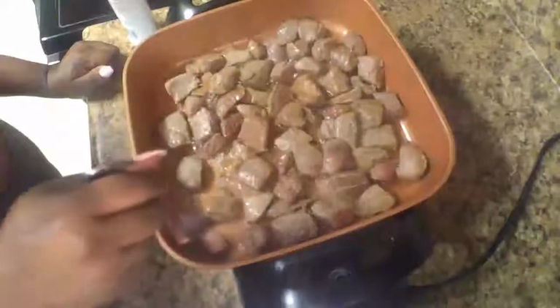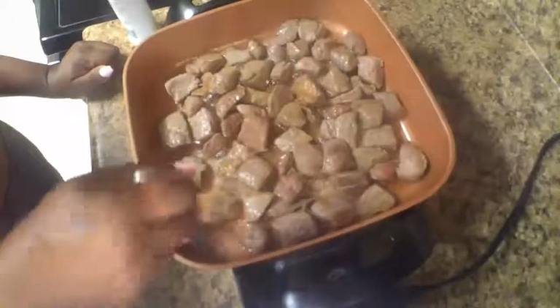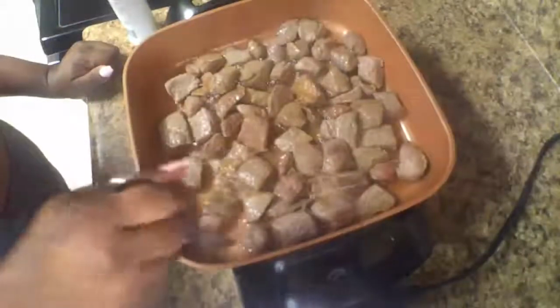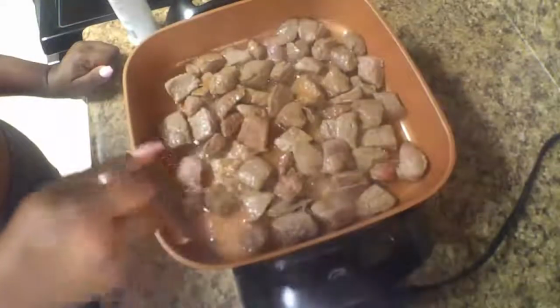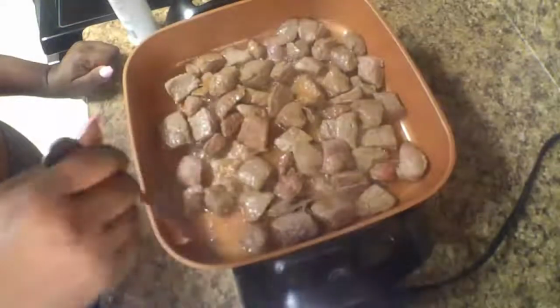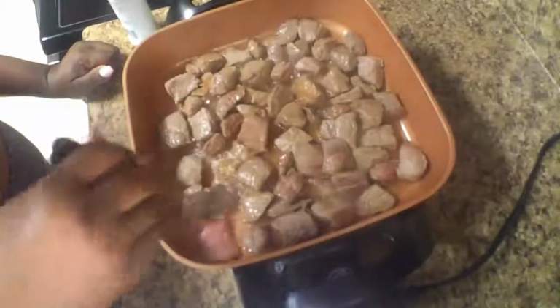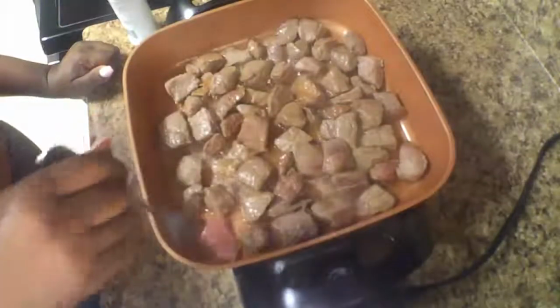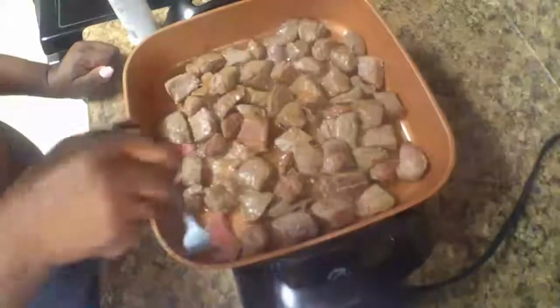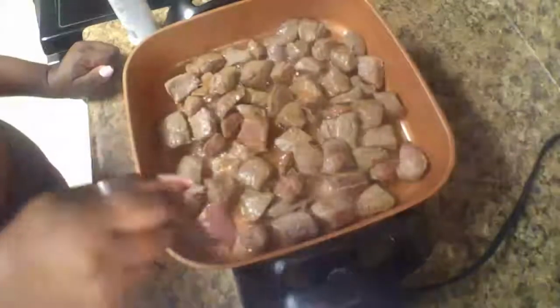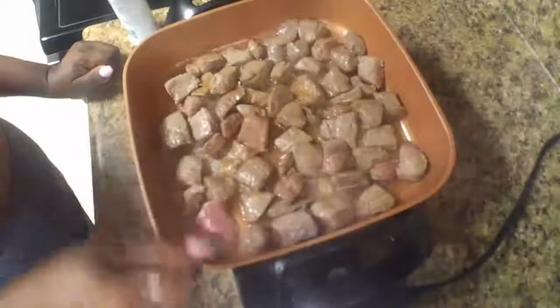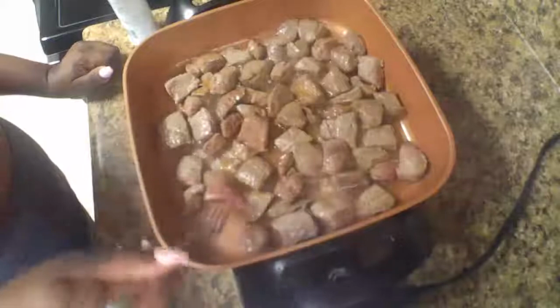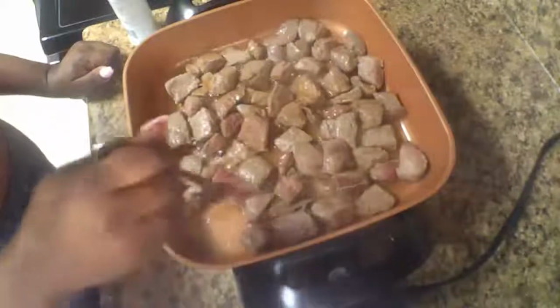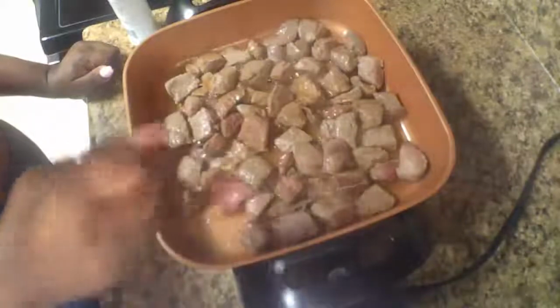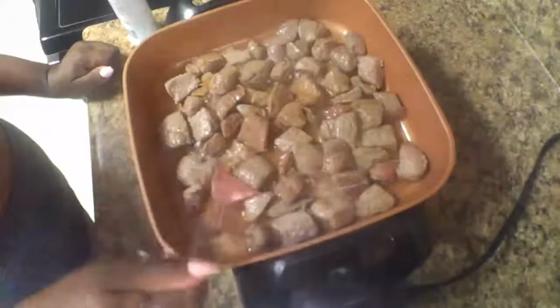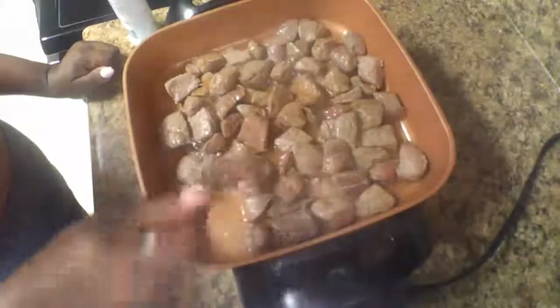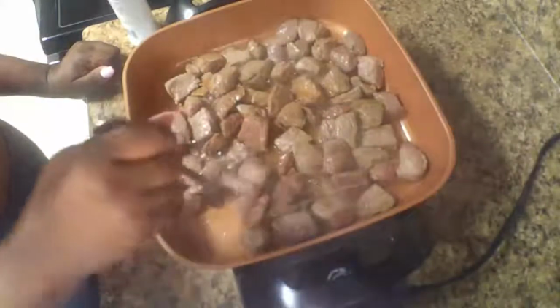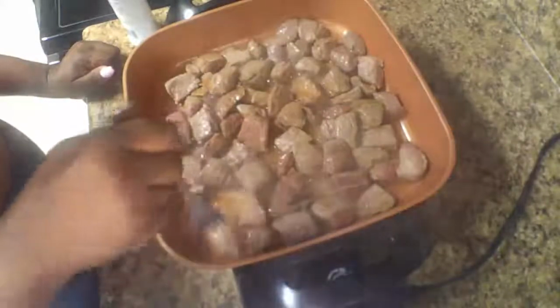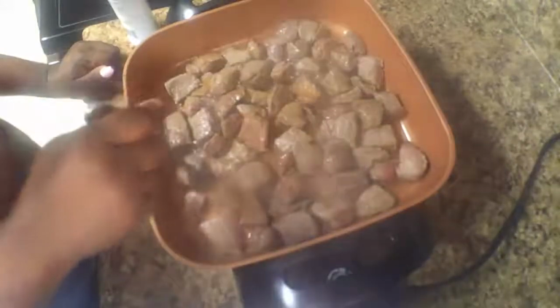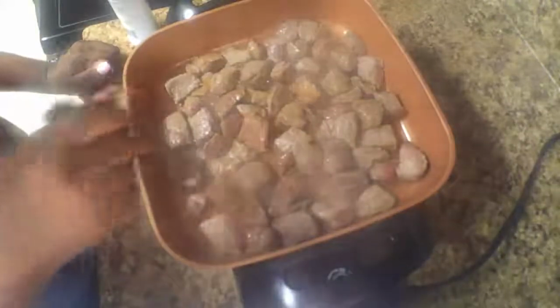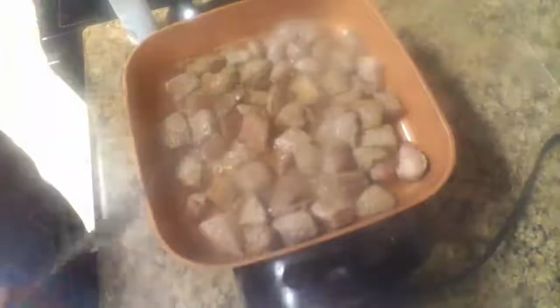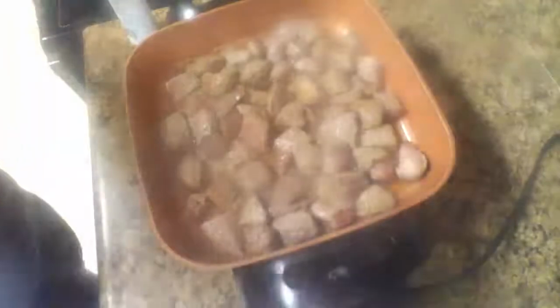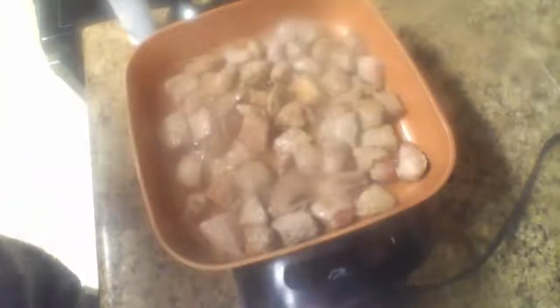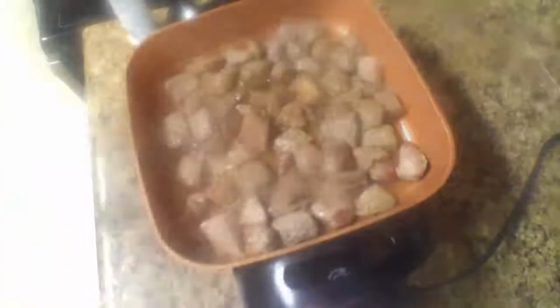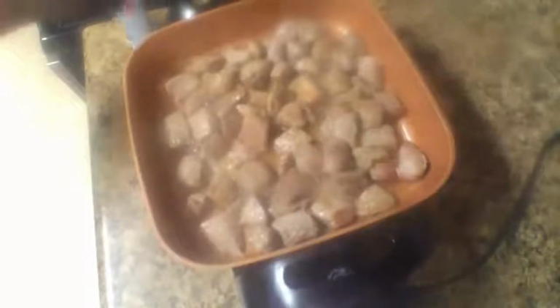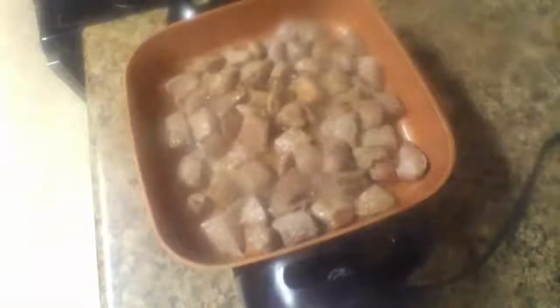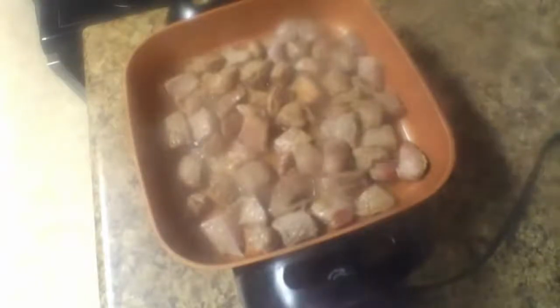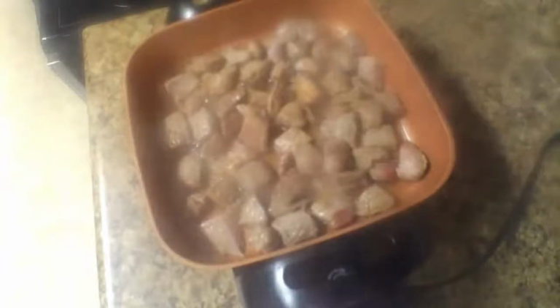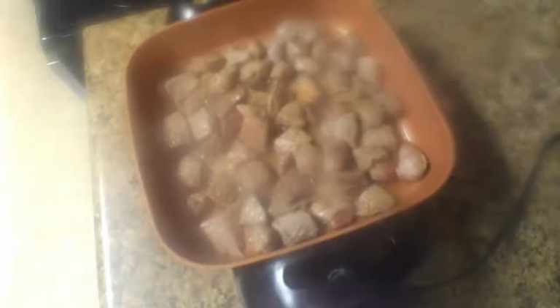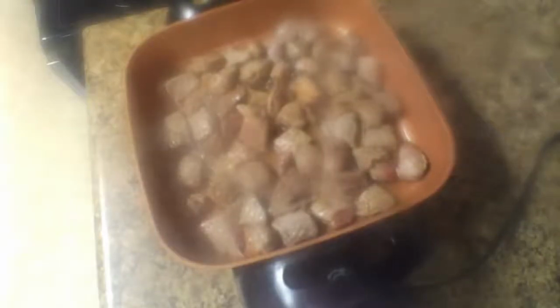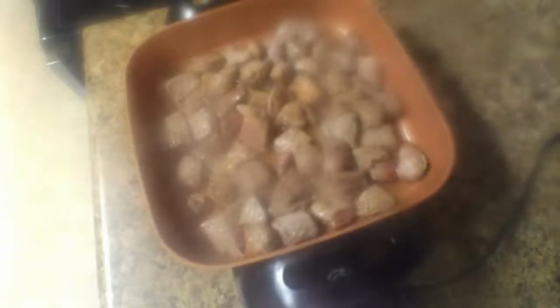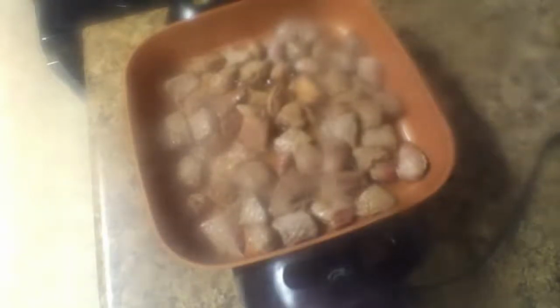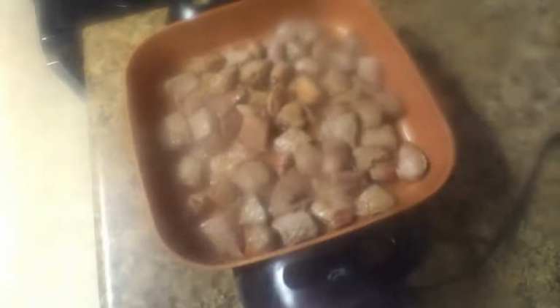At this time, you want to go ahead and reduce your heat to a low temperature, because you do not want your beef tips to cook all the way. What is going to make them tender is them slow cooking for a period of time.